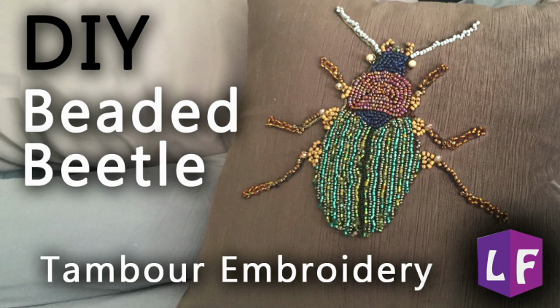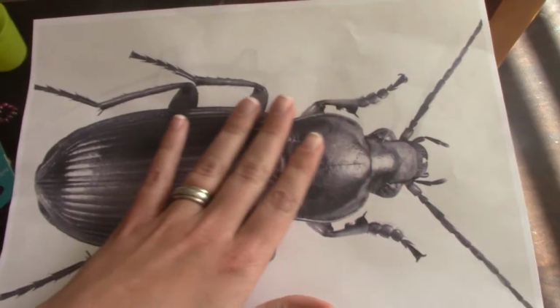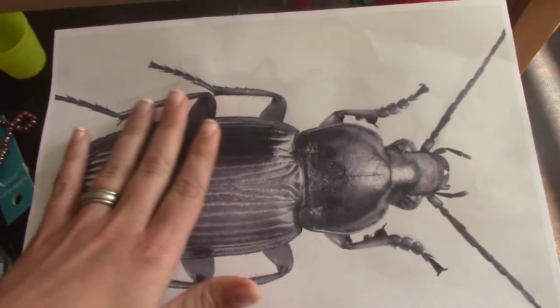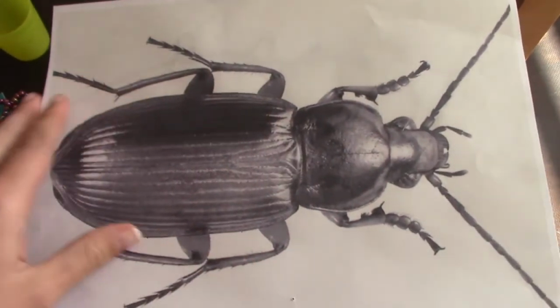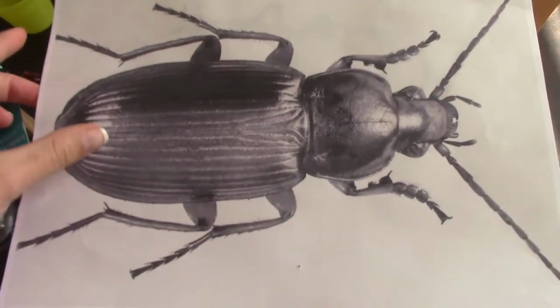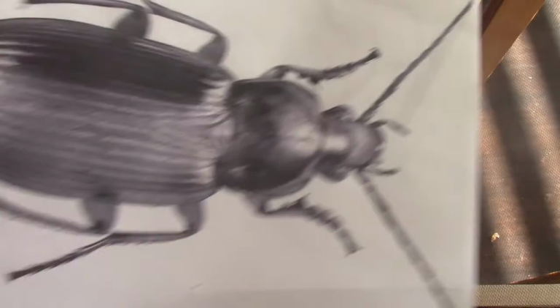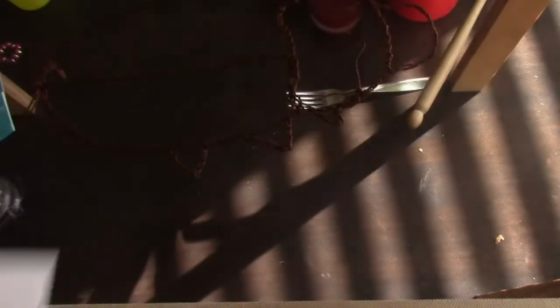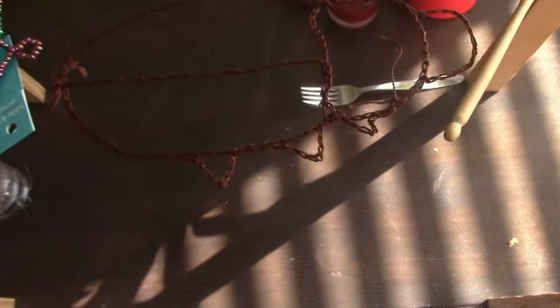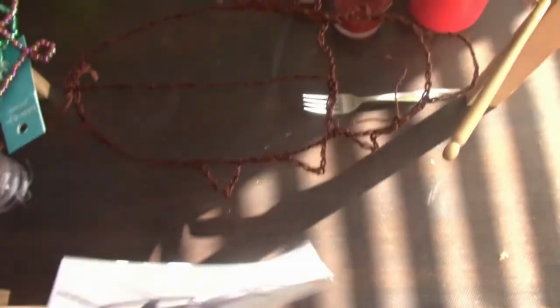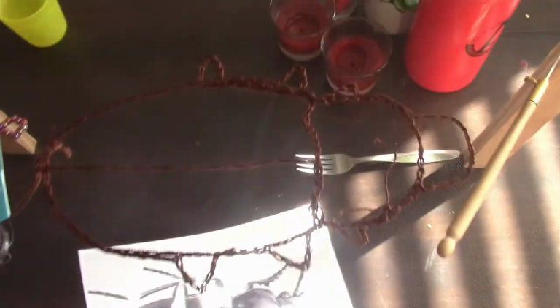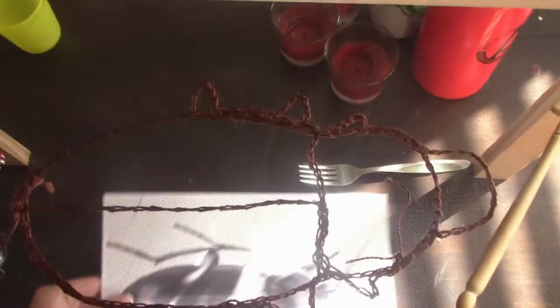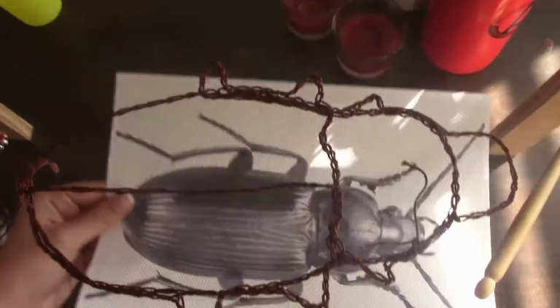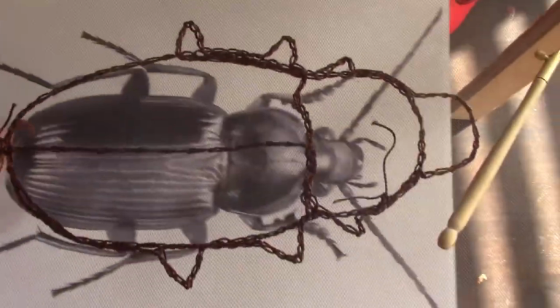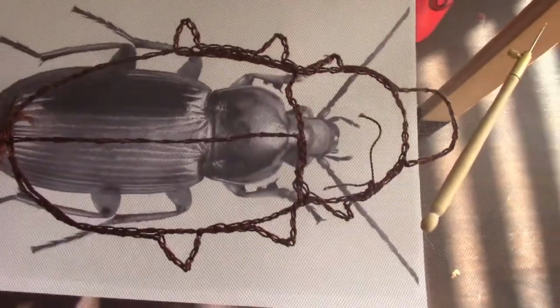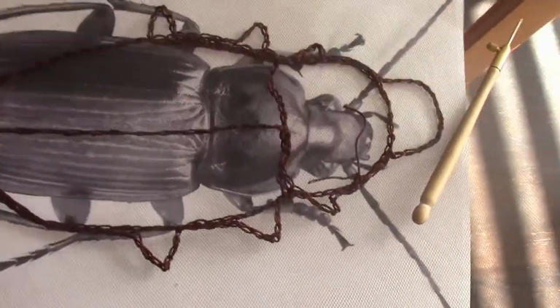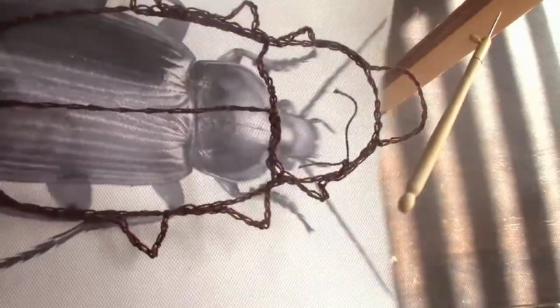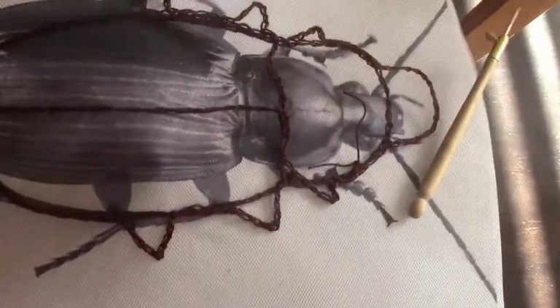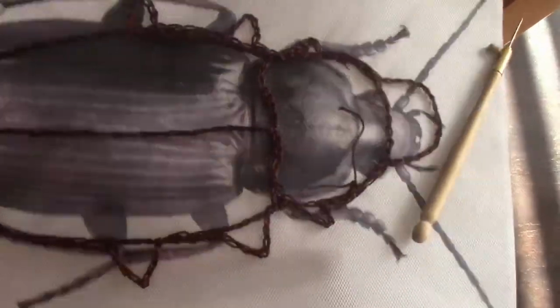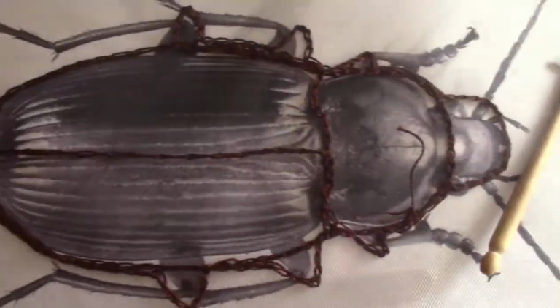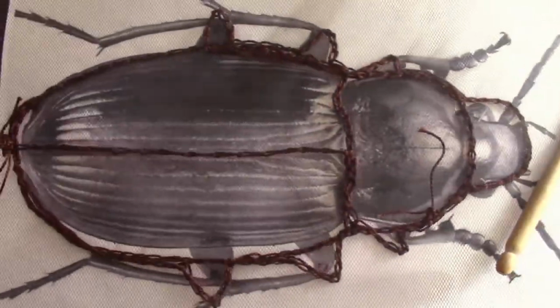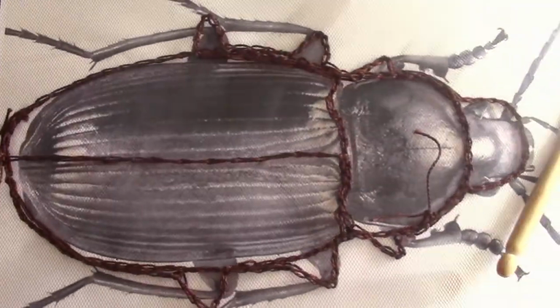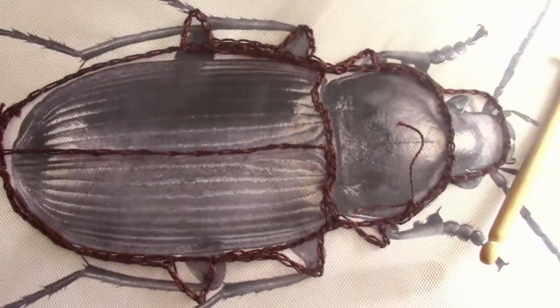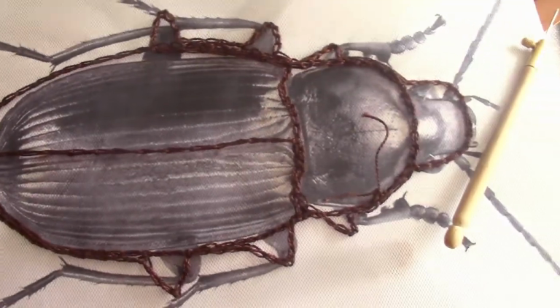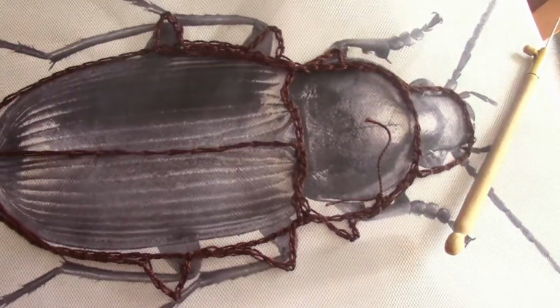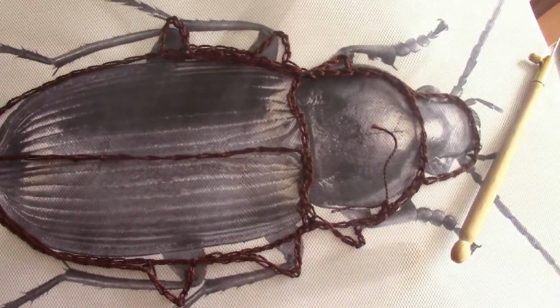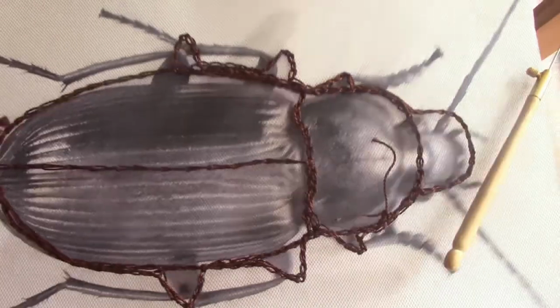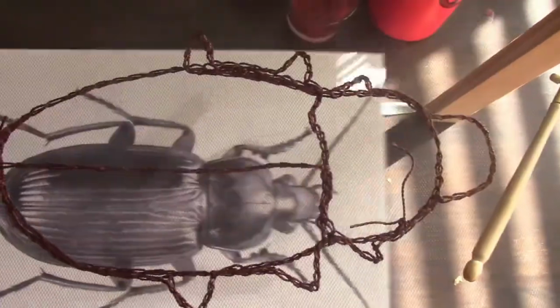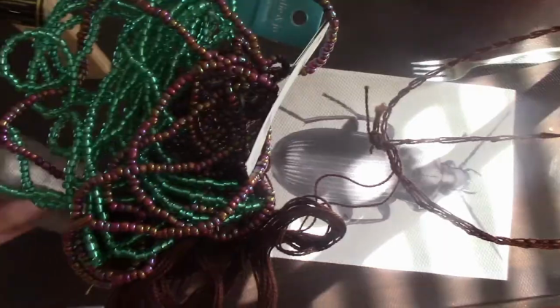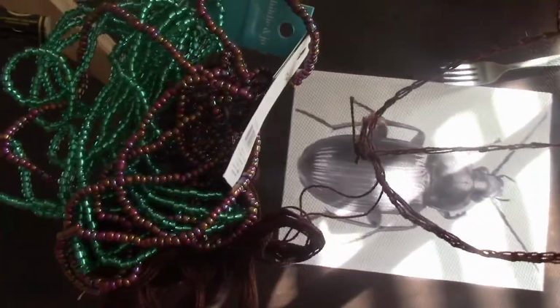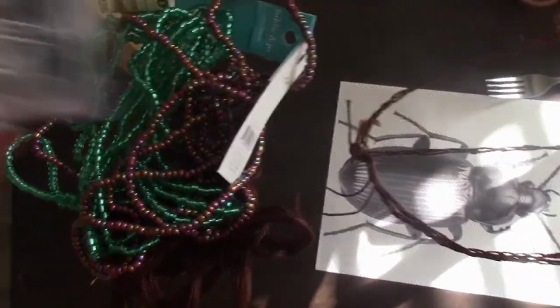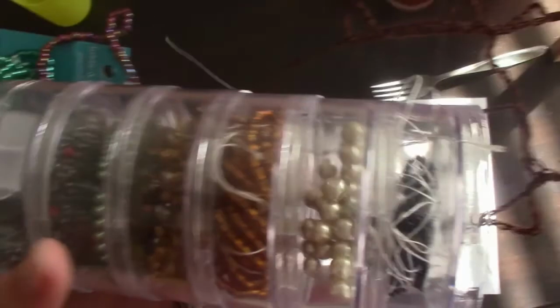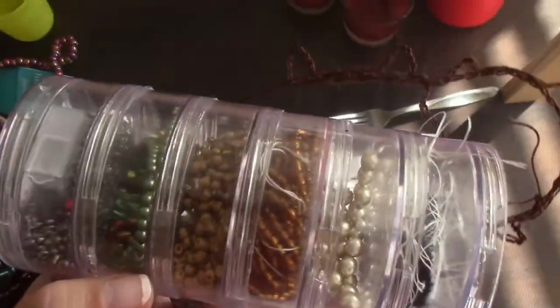I just put some tulle over my loom area, looked online, googled a beetle, and I found this one picture that I really liked and I blew it up.